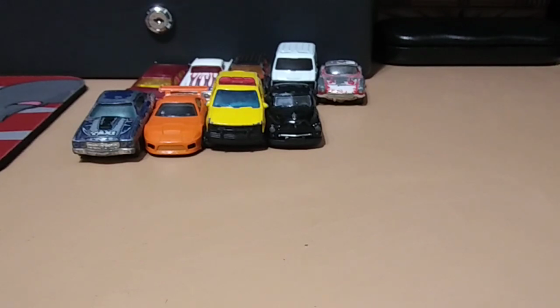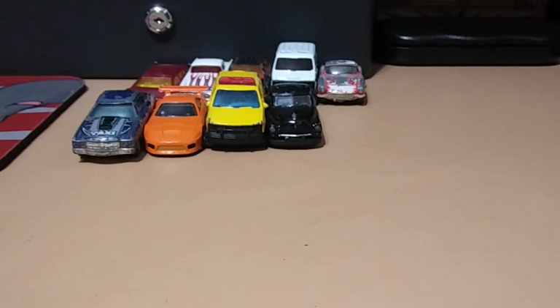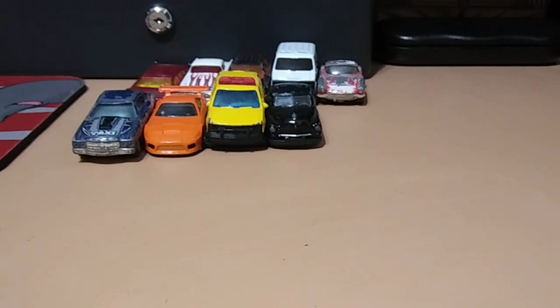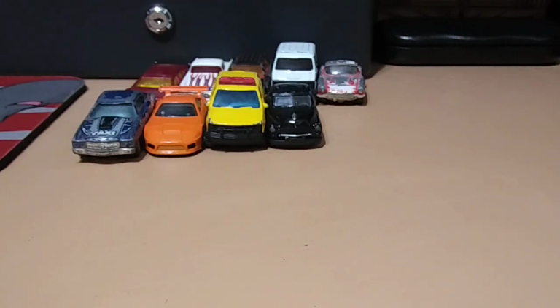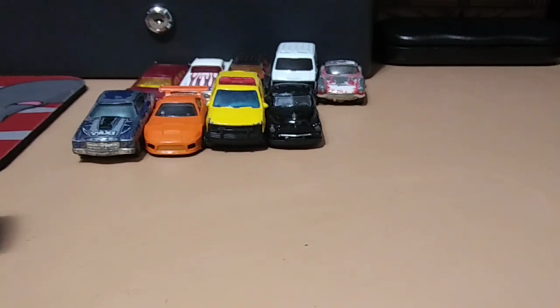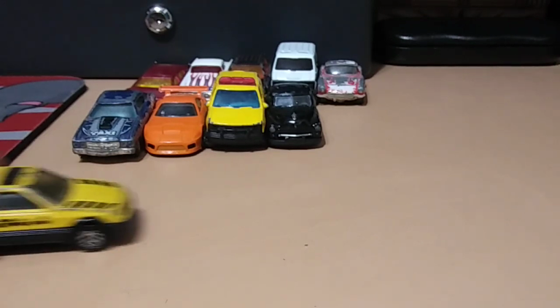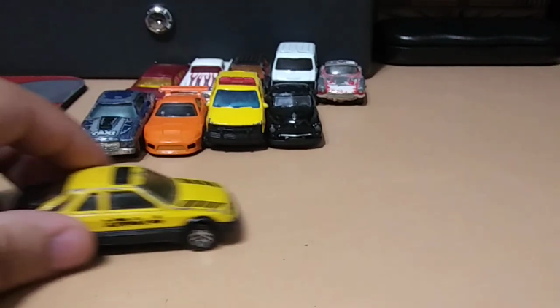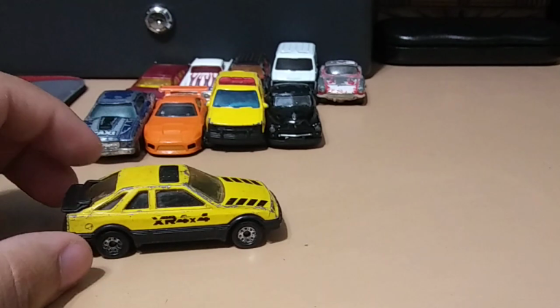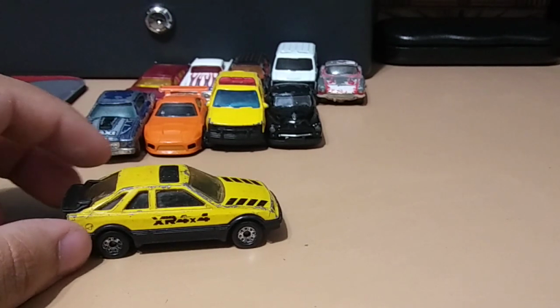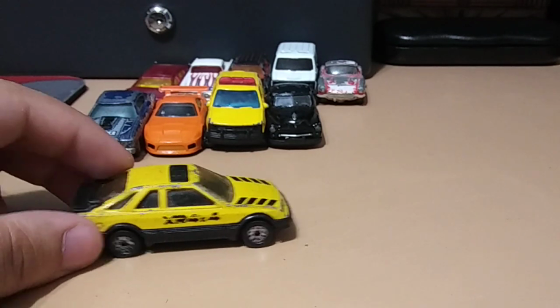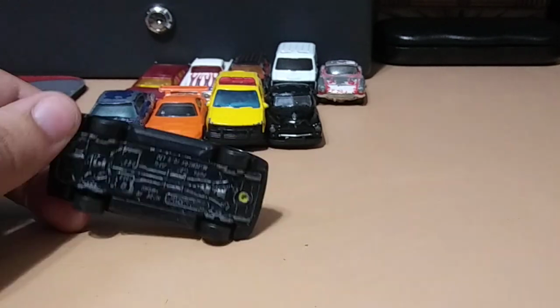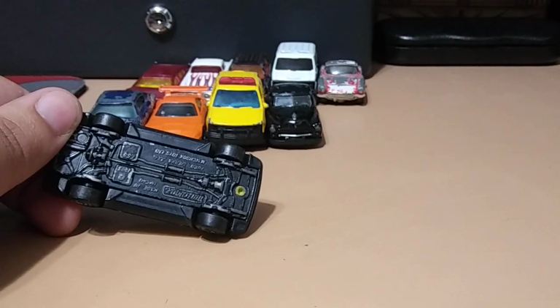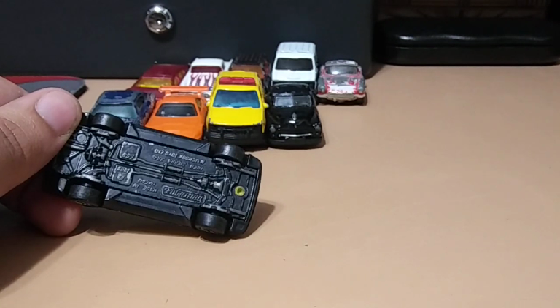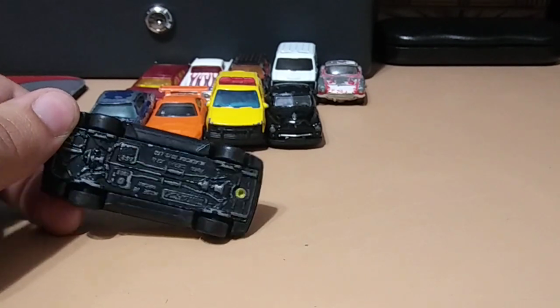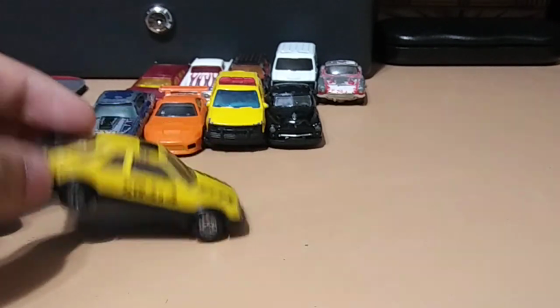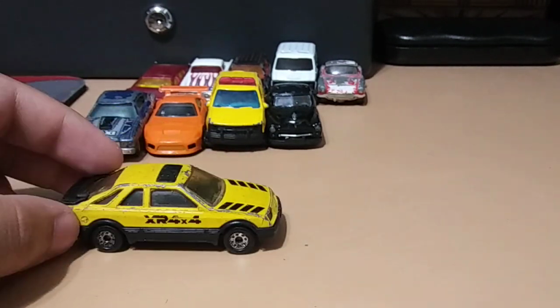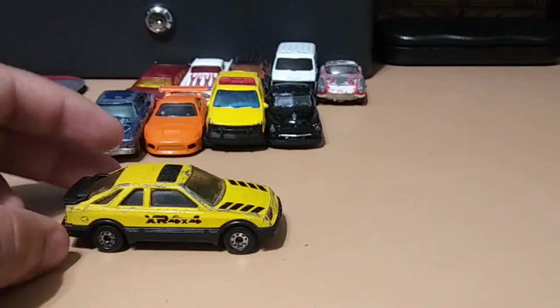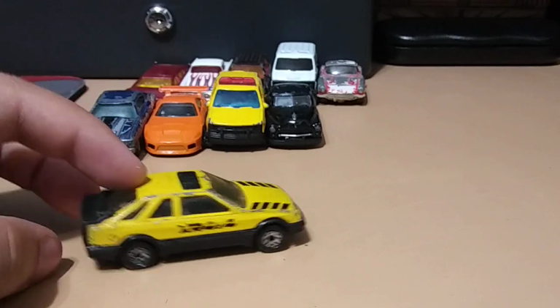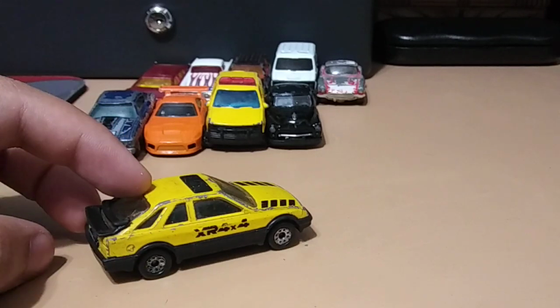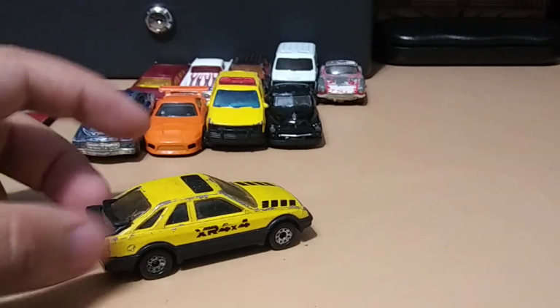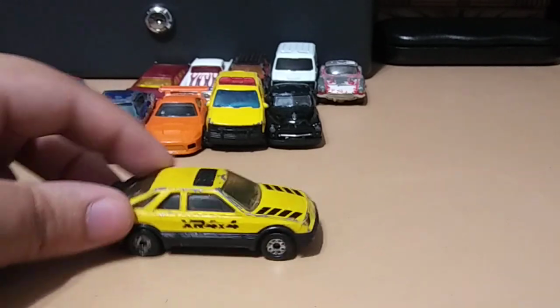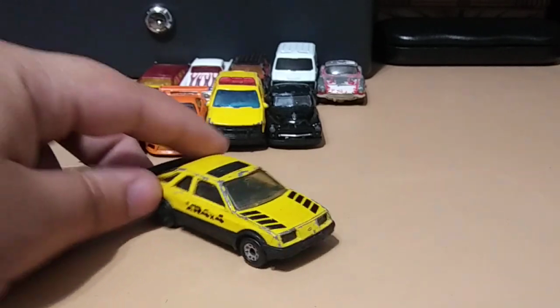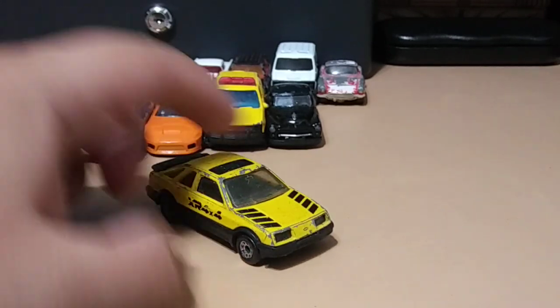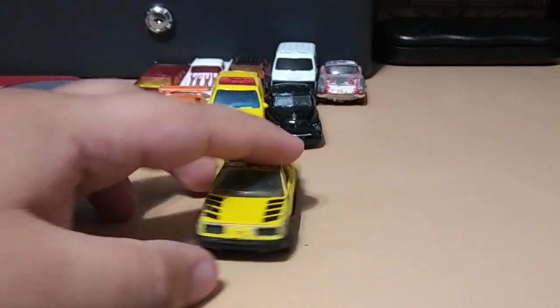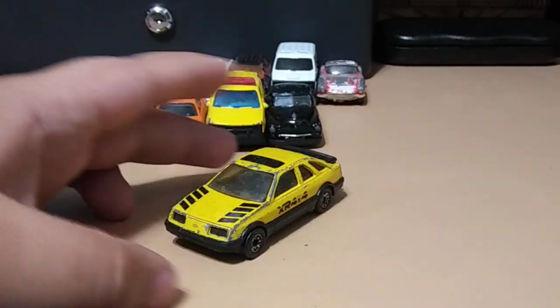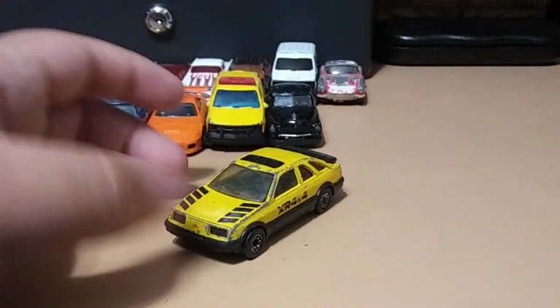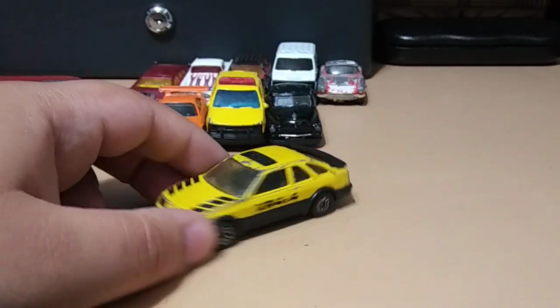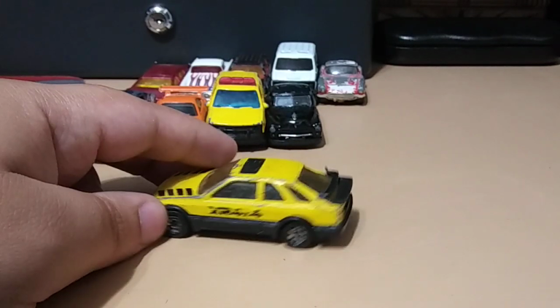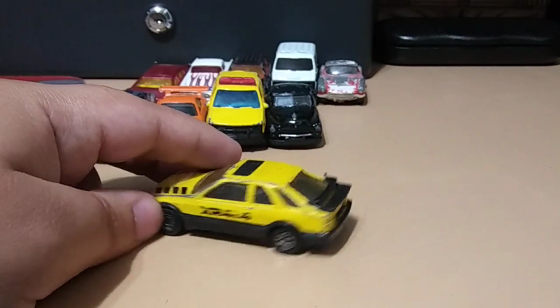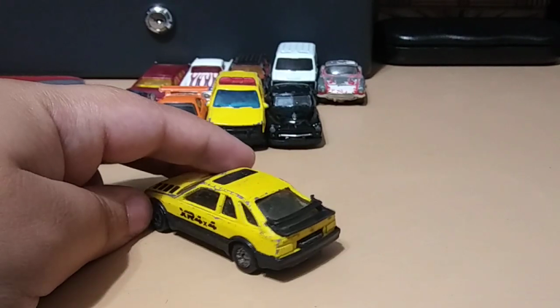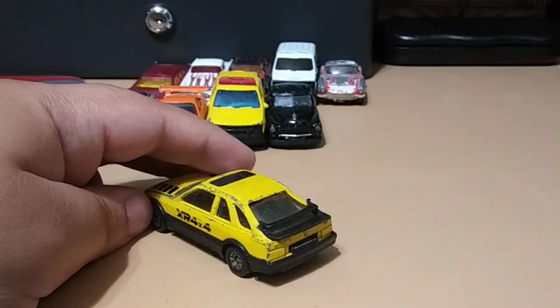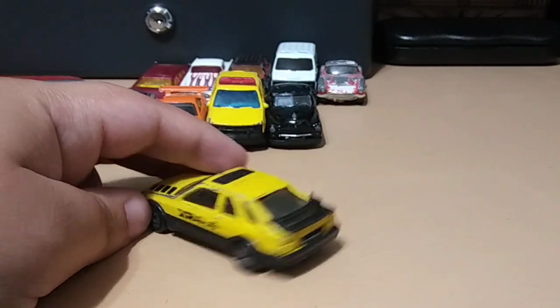Next one is a Ford Sierra, and this one is from Matchbox — pretty interesting.